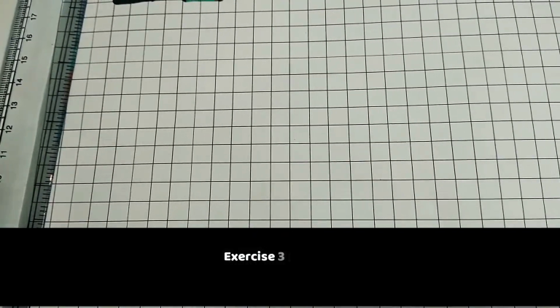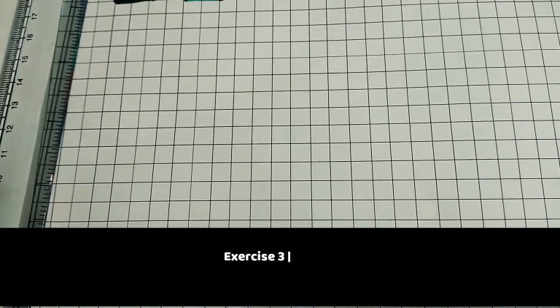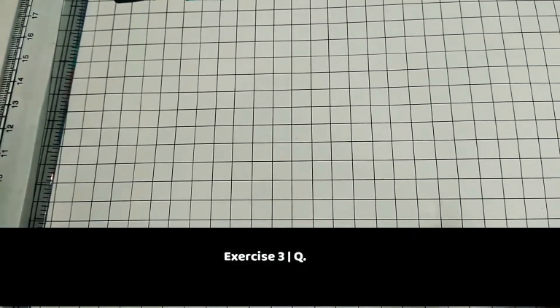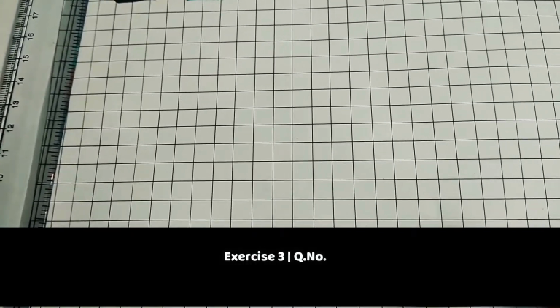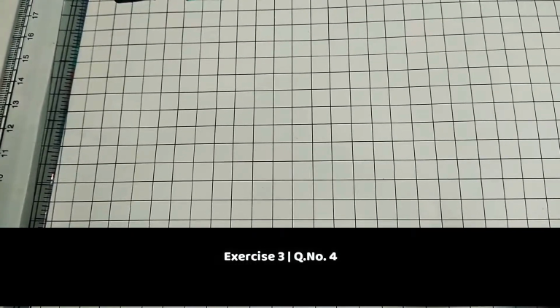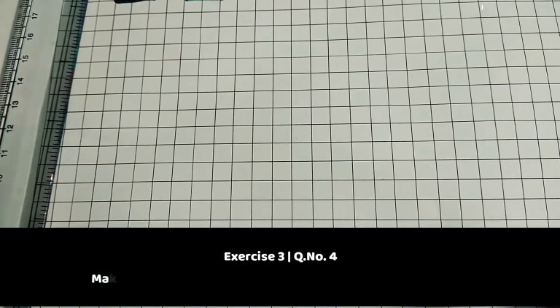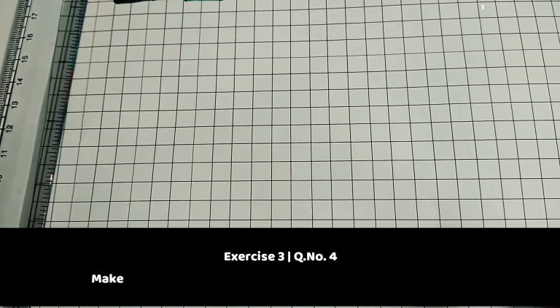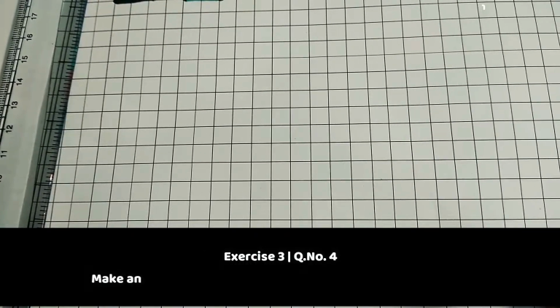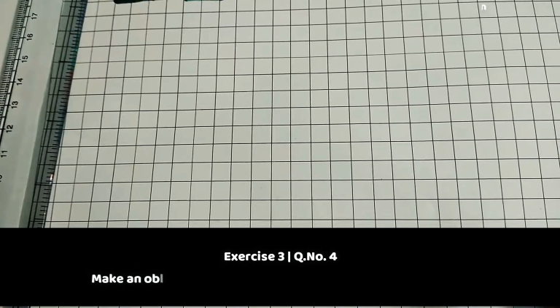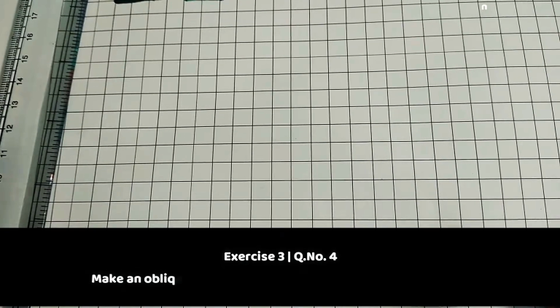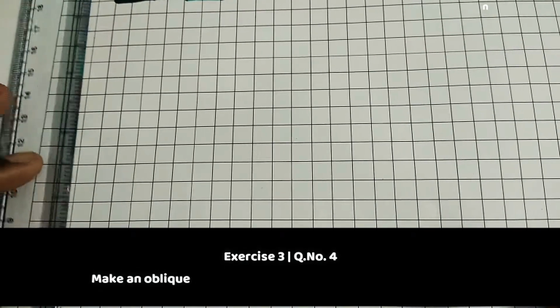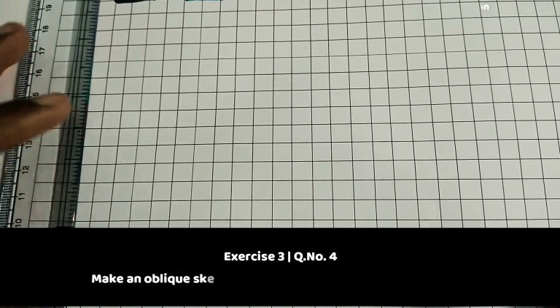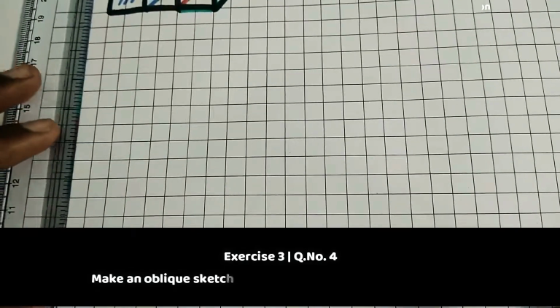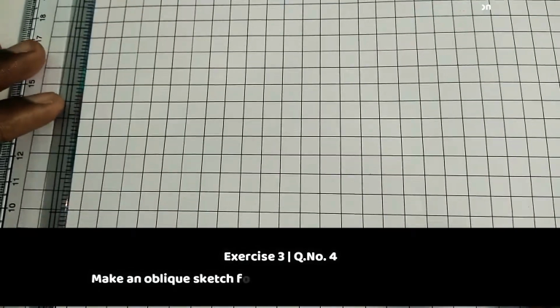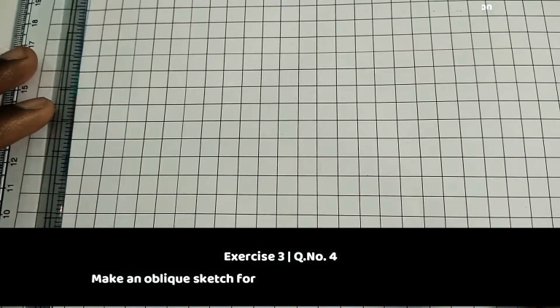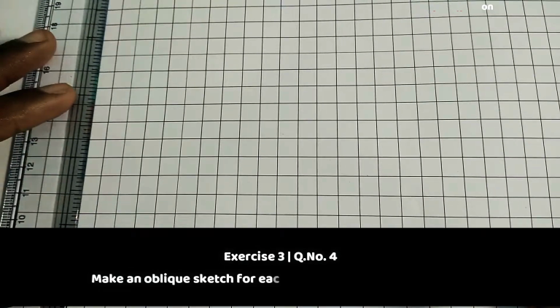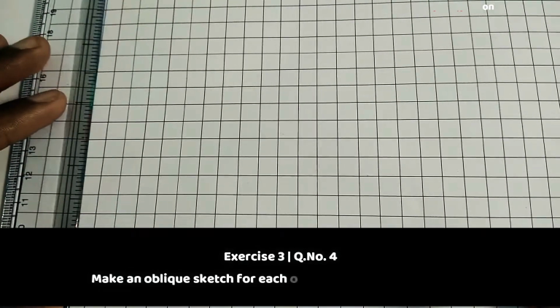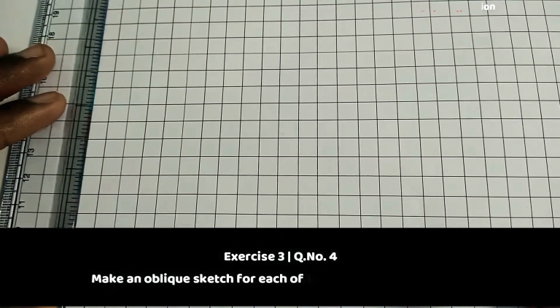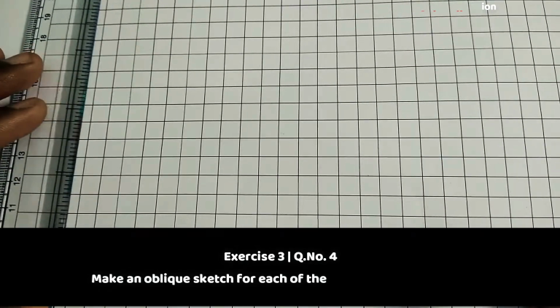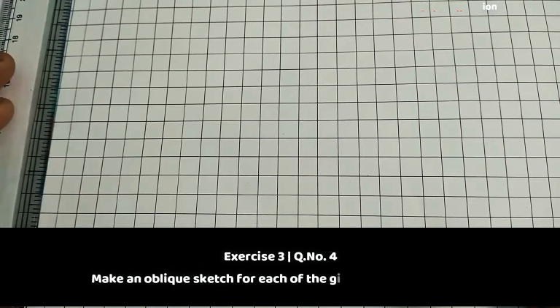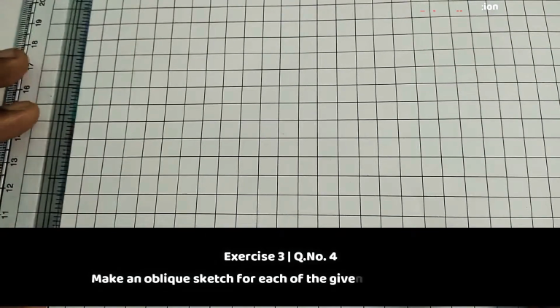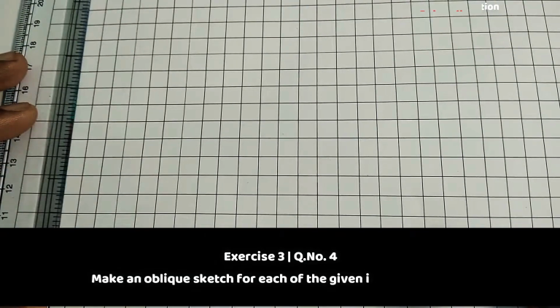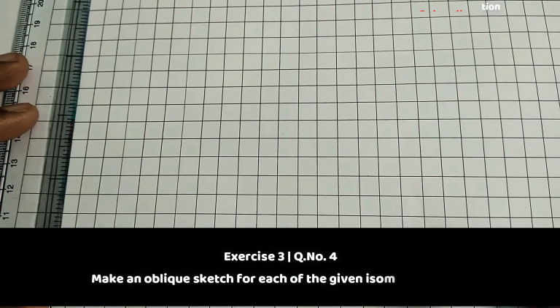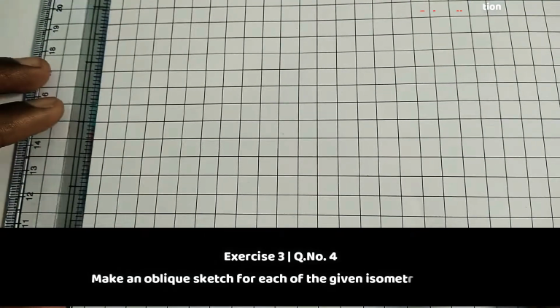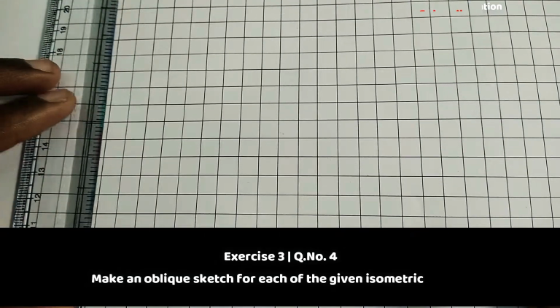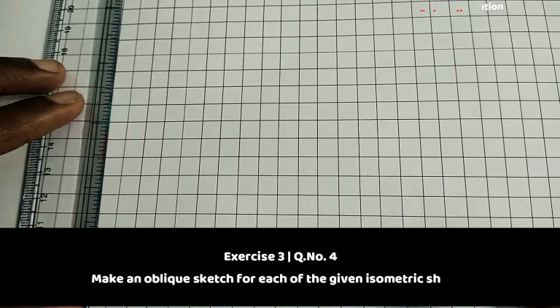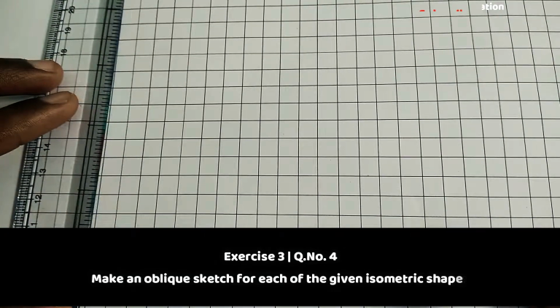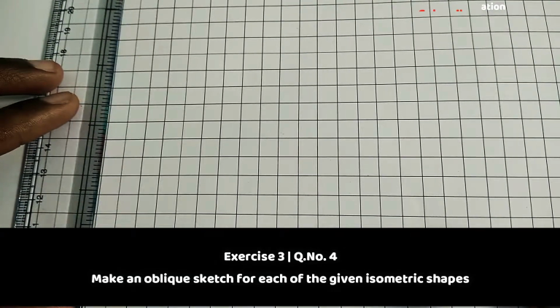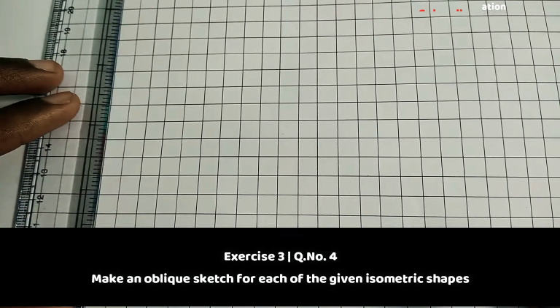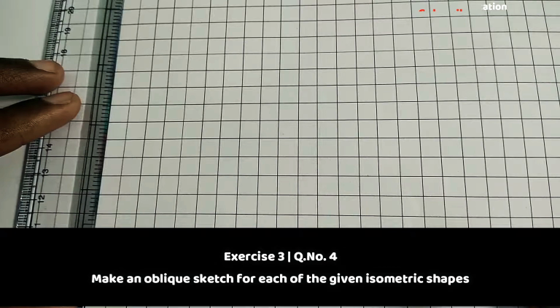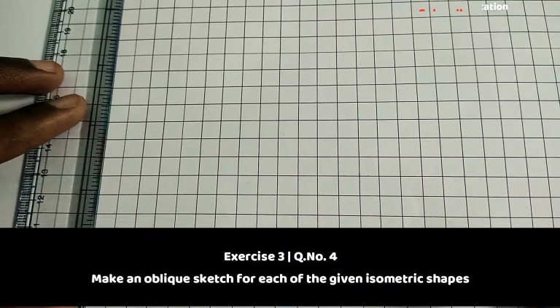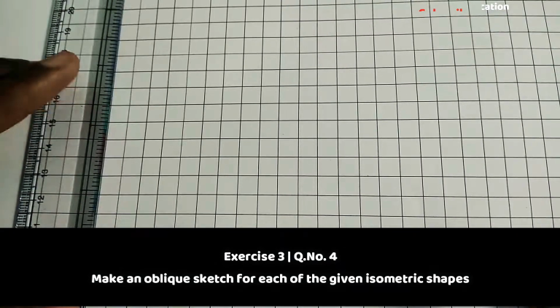Hello viewers, in this module we're going to discuss what is our fourth question, so we will make some oblique captures for that. We have to draw with the measurements given.